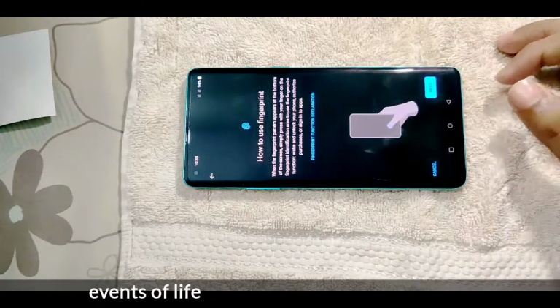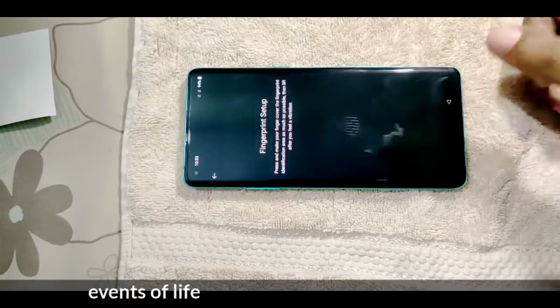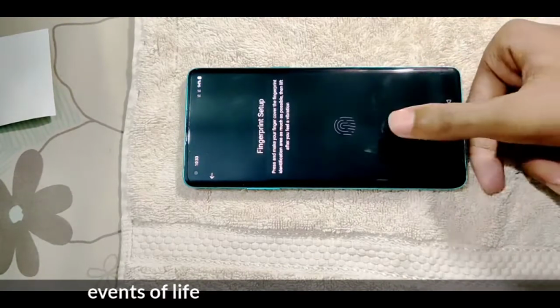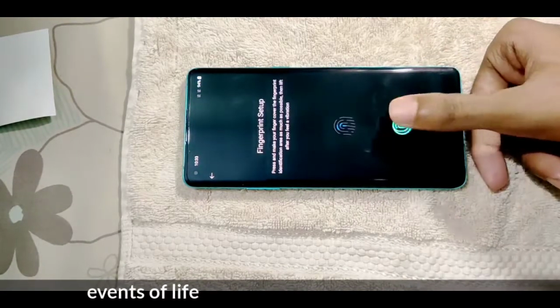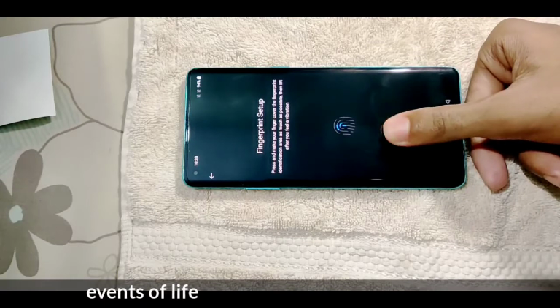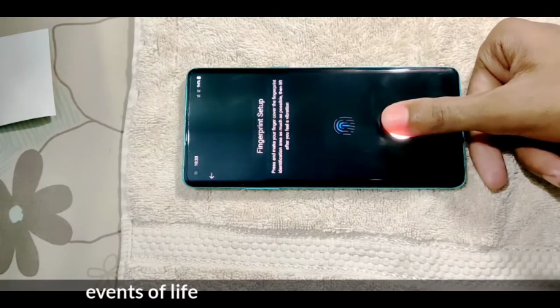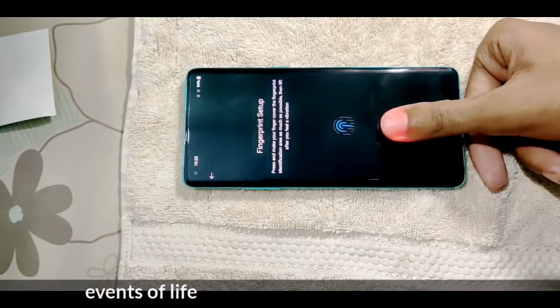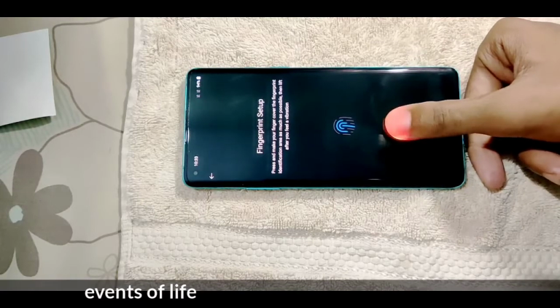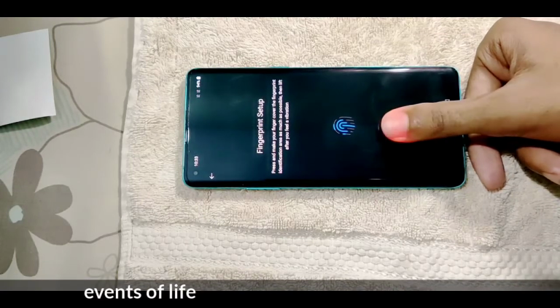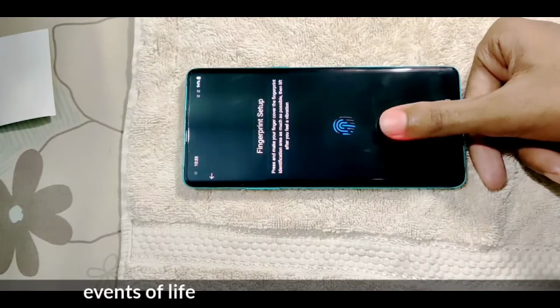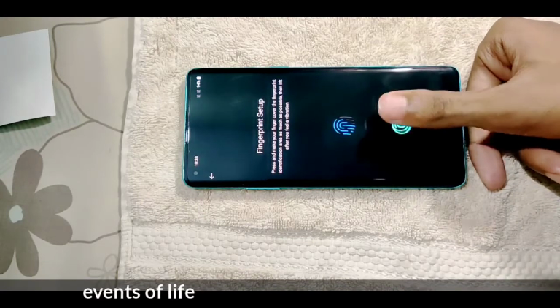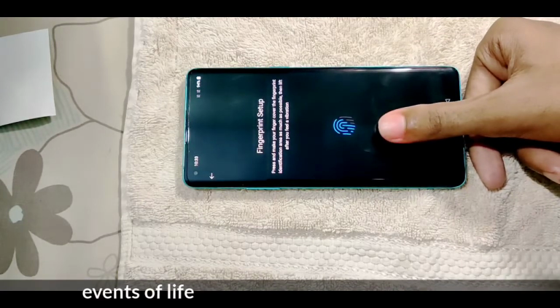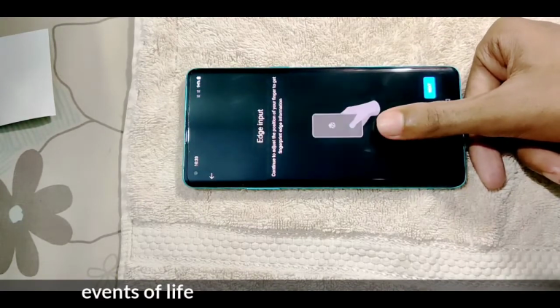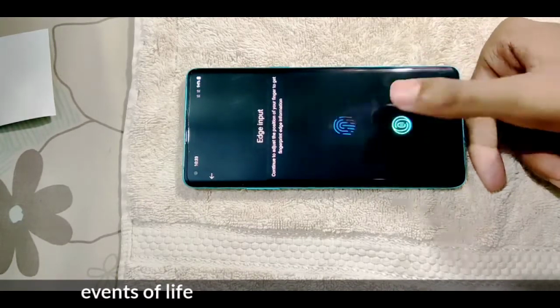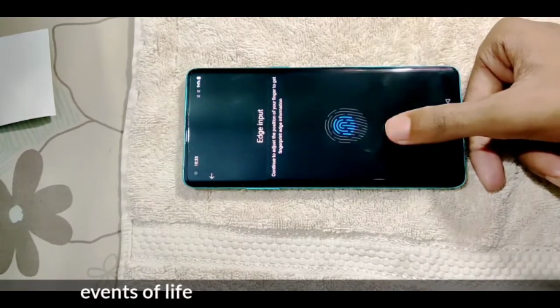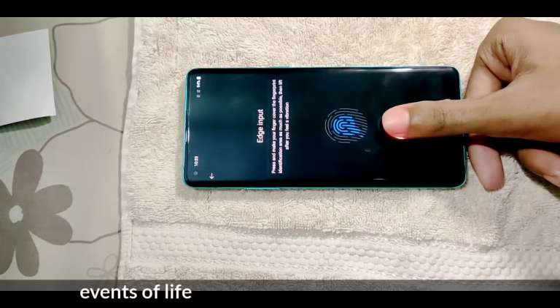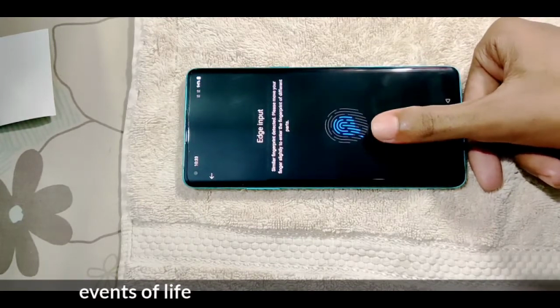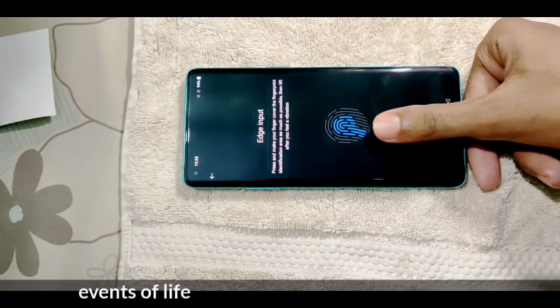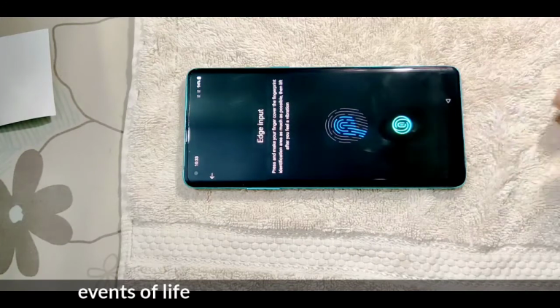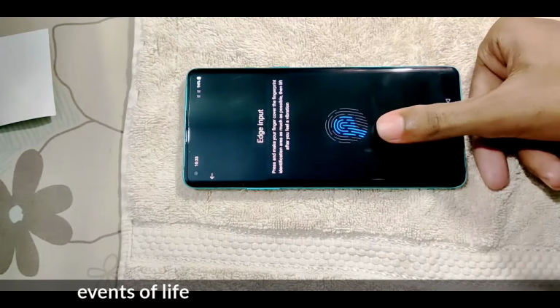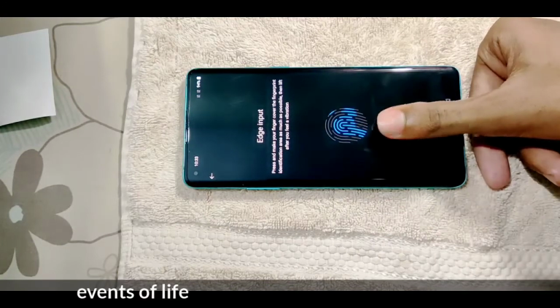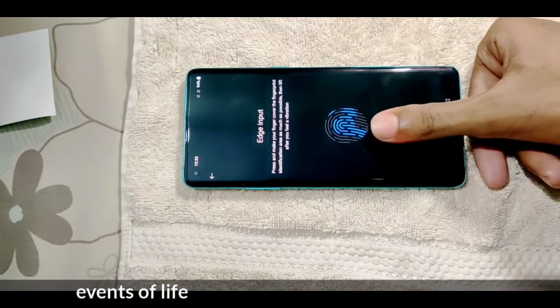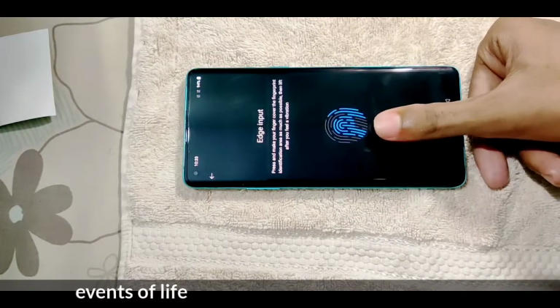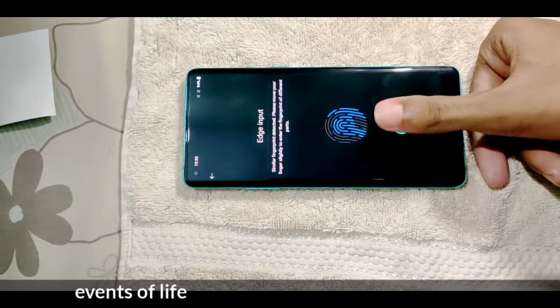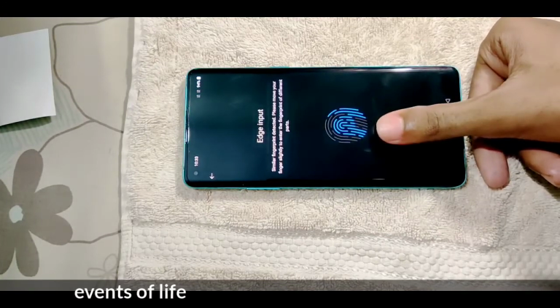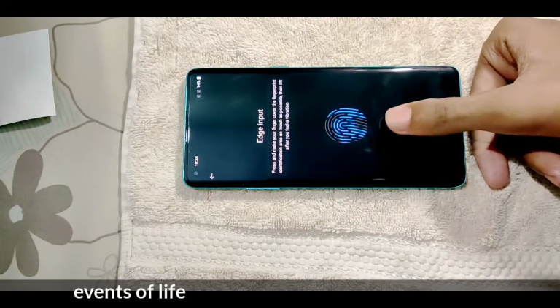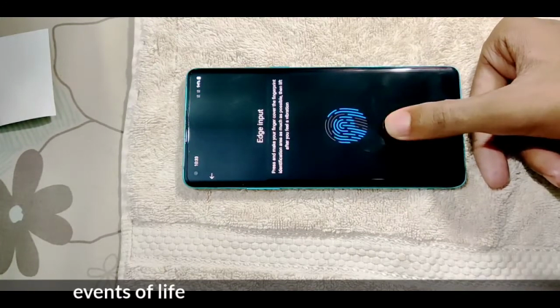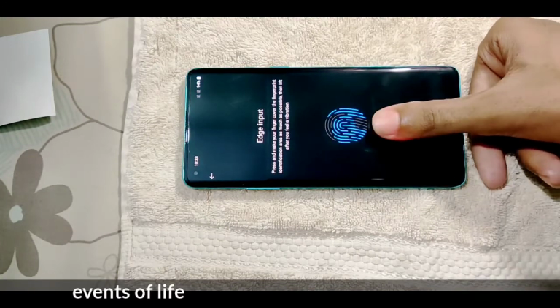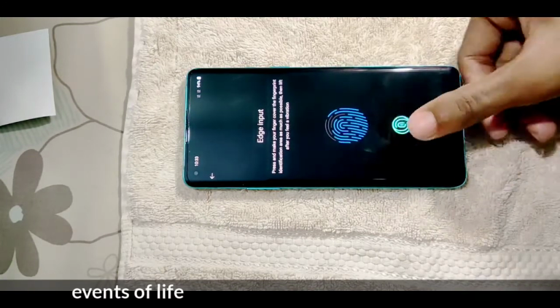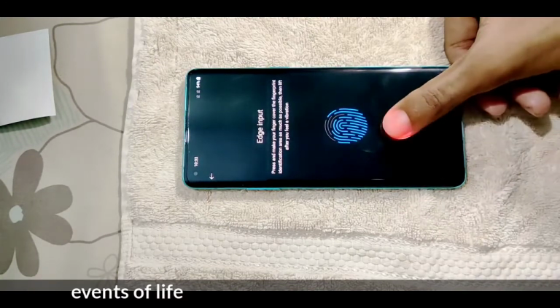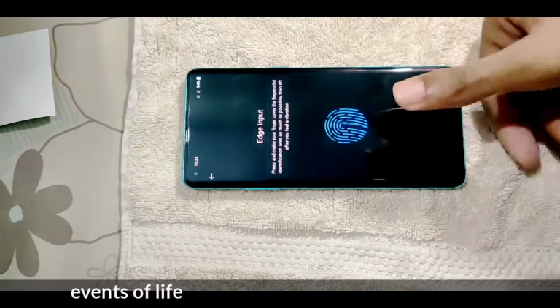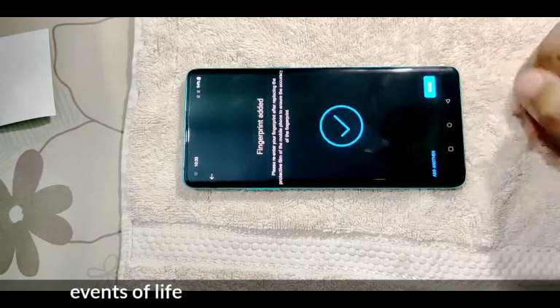Now add the fingerprint. If you use the test button, you can use the phone. I will use the phone. I prefer the phone and you can add the phone.